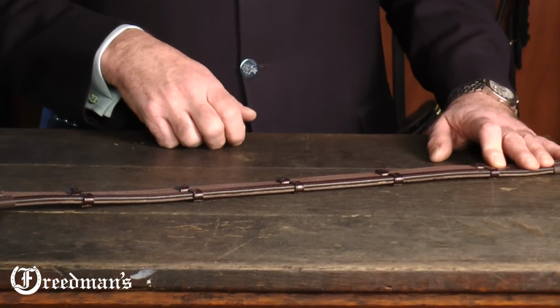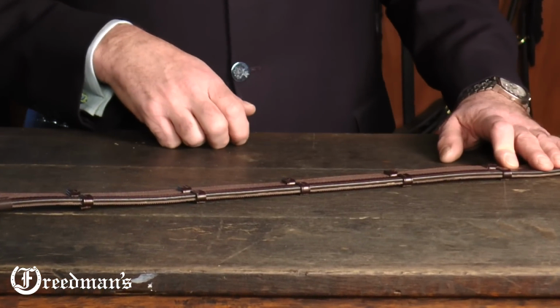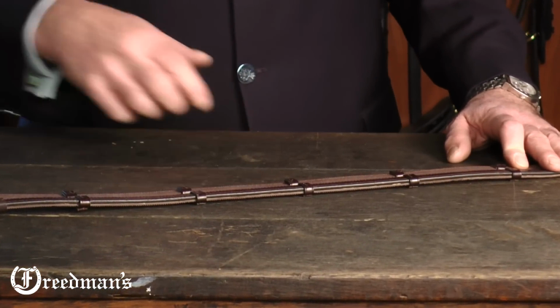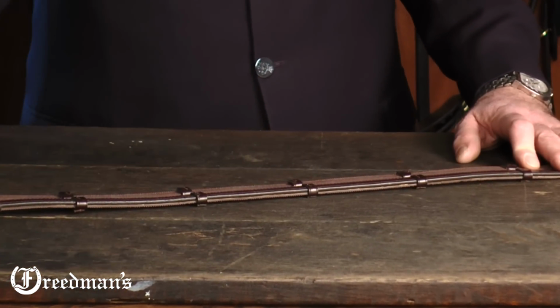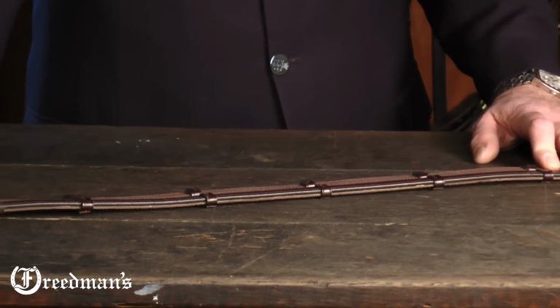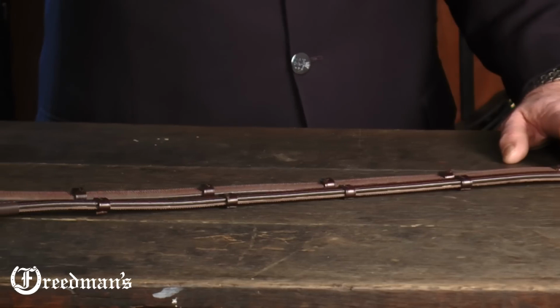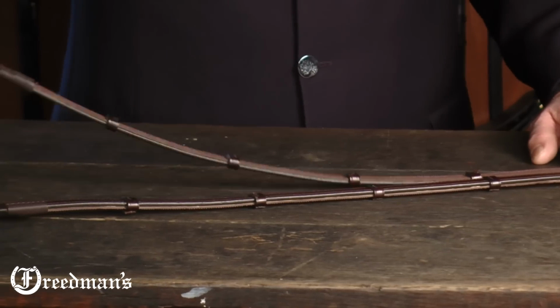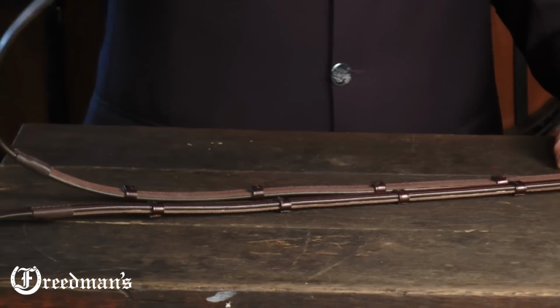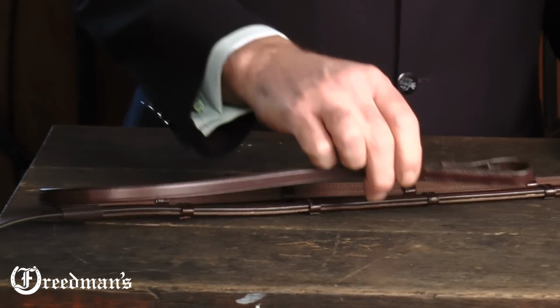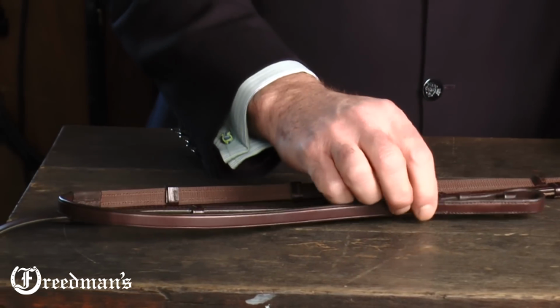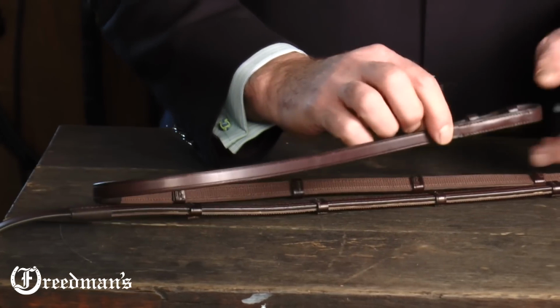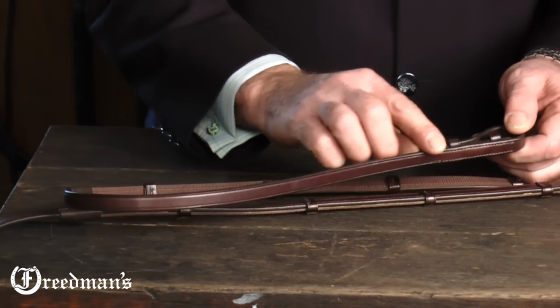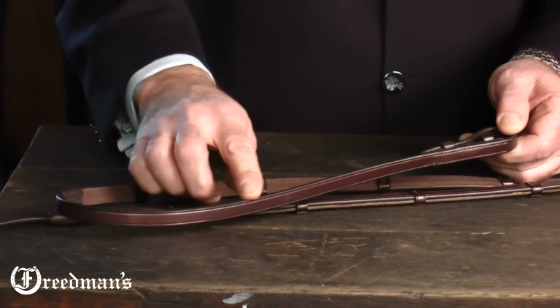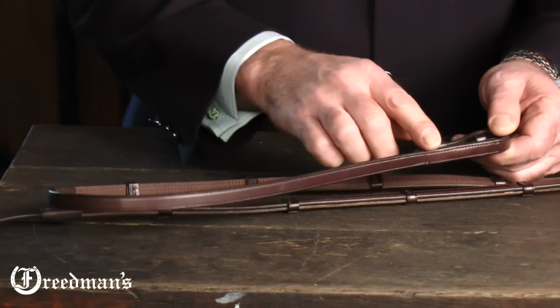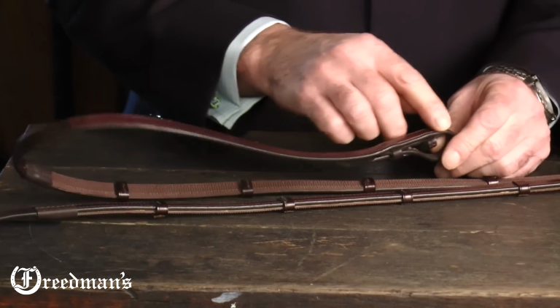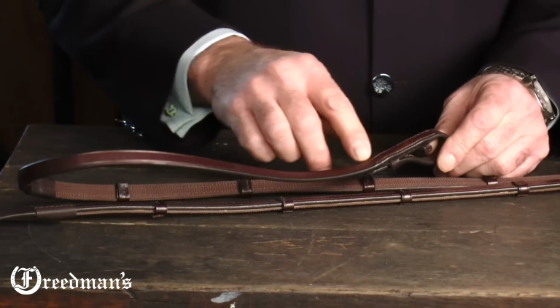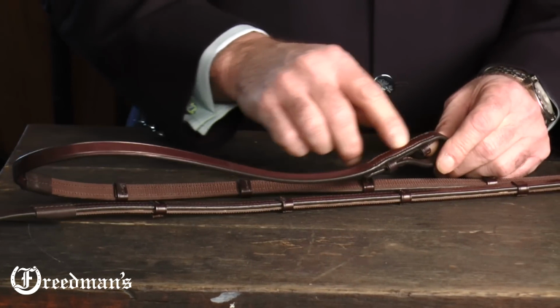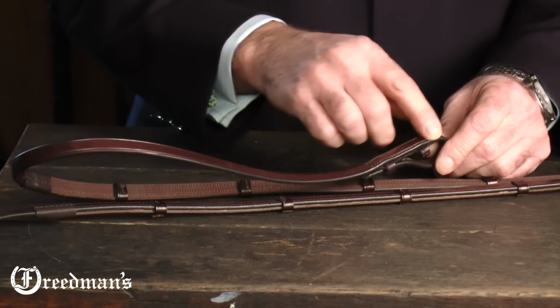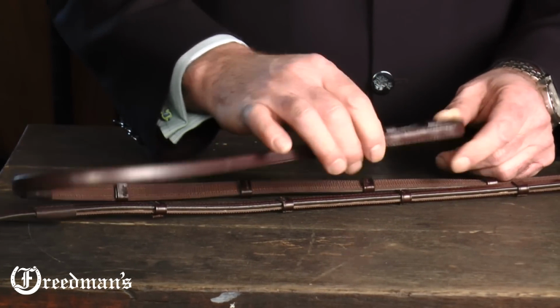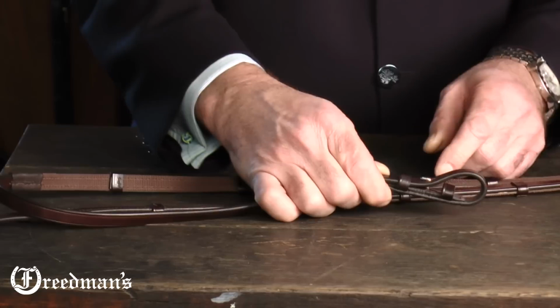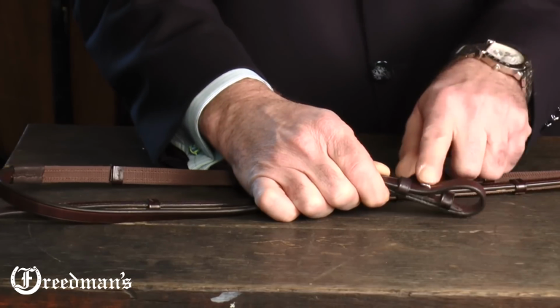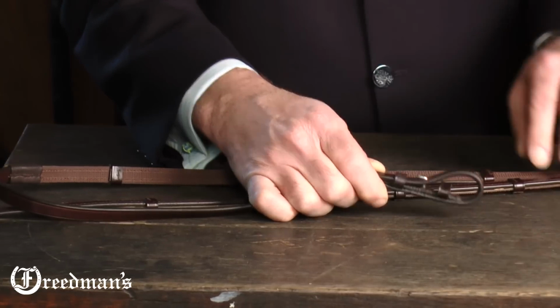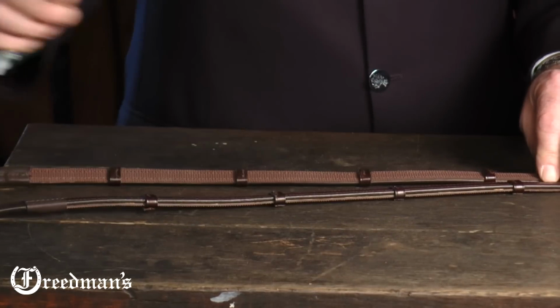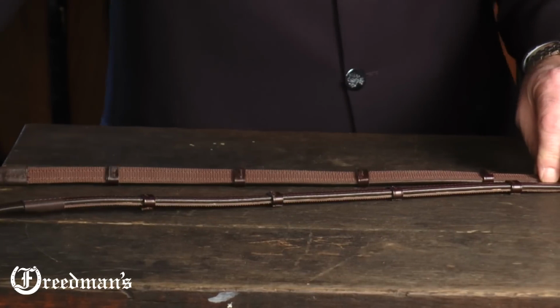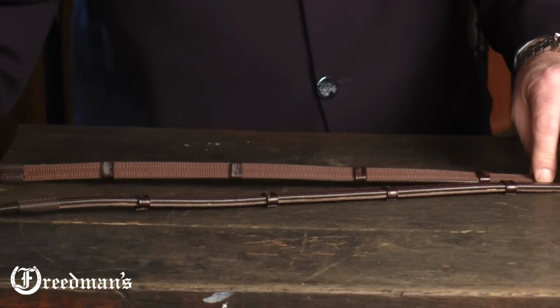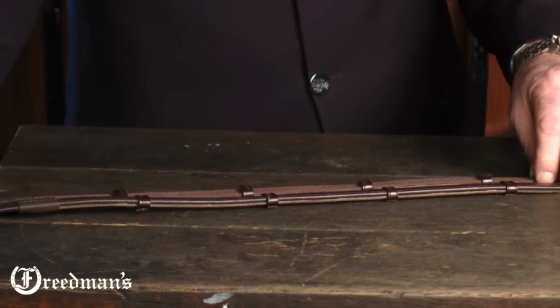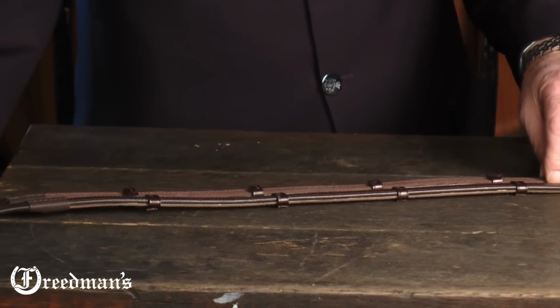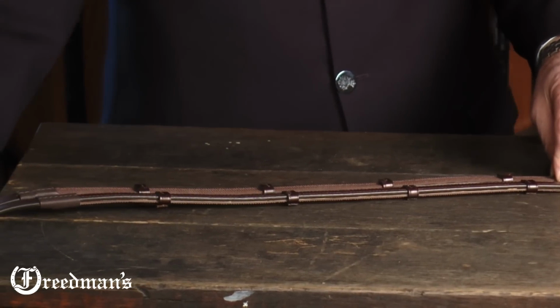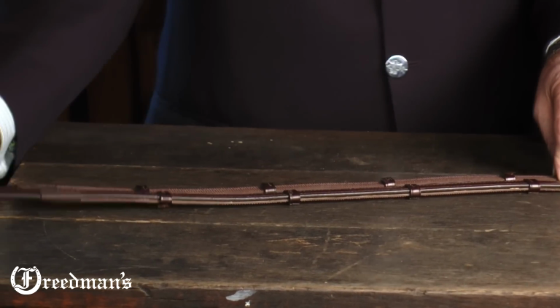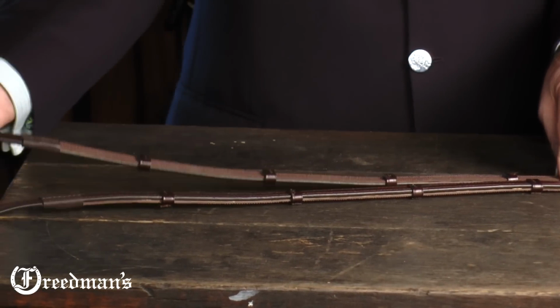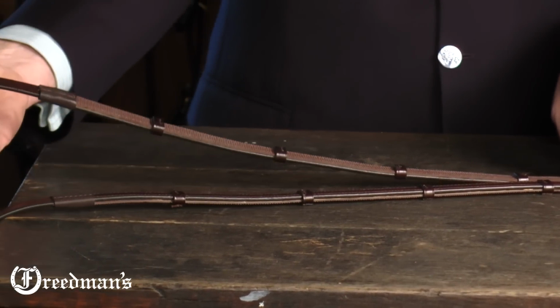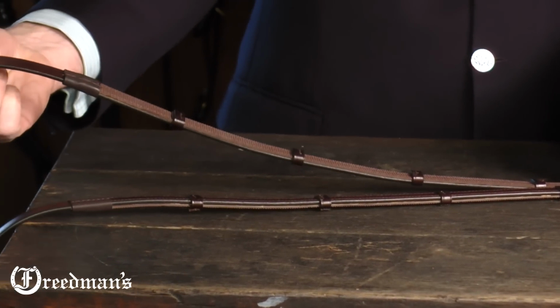The material we use is bridle leather, and the bridle leather is completely rubbed and finished by hand. The billets are sewn on with a traditional hook stud. The leather is dark brown Havana, and it's also half an inch wide.